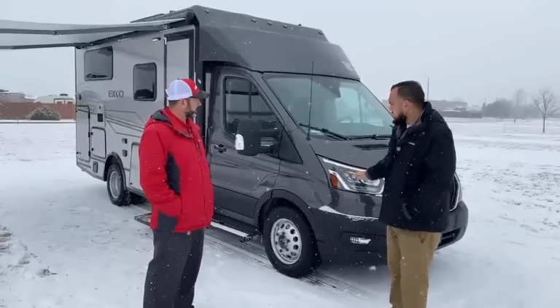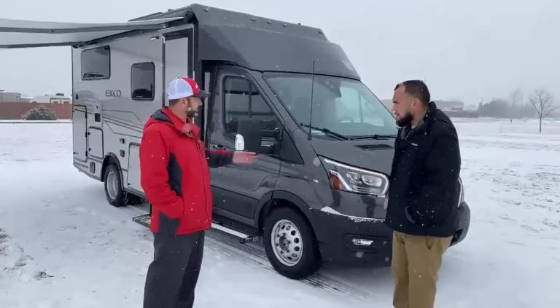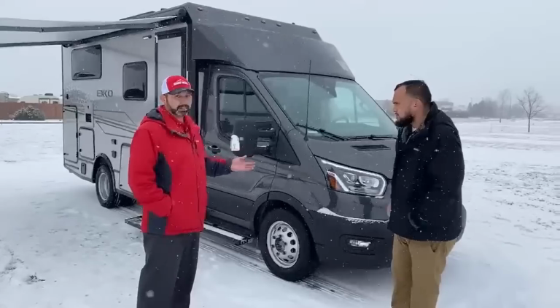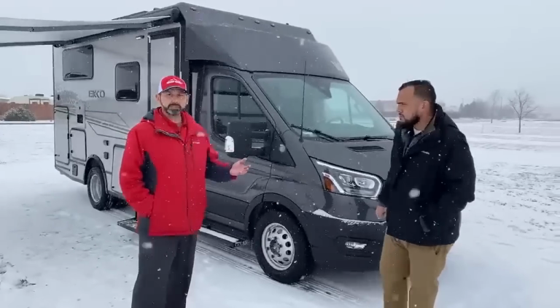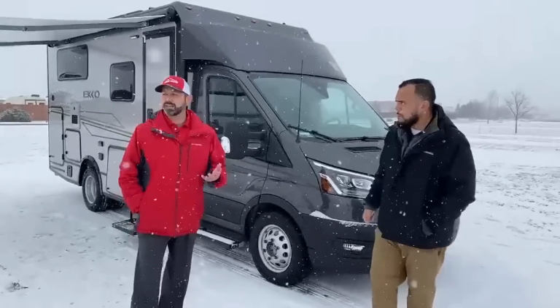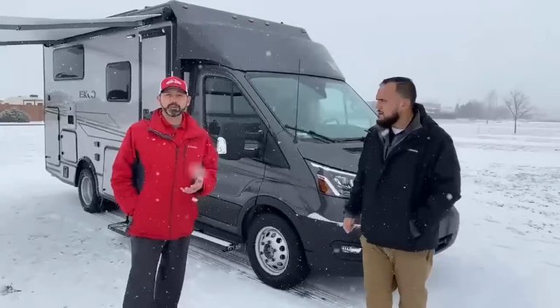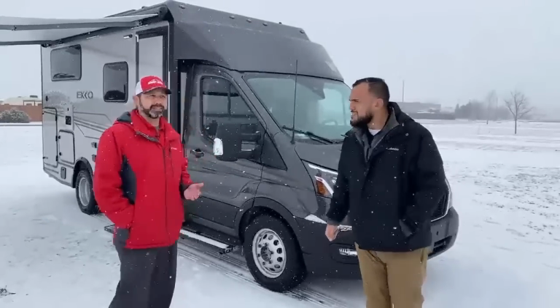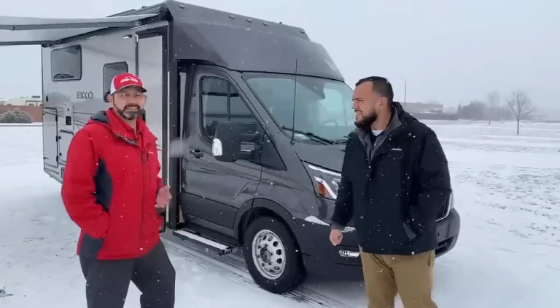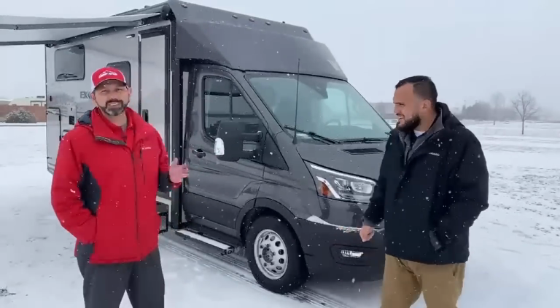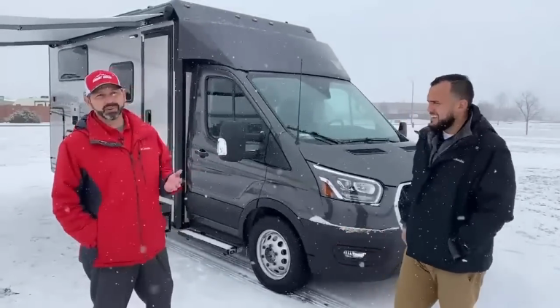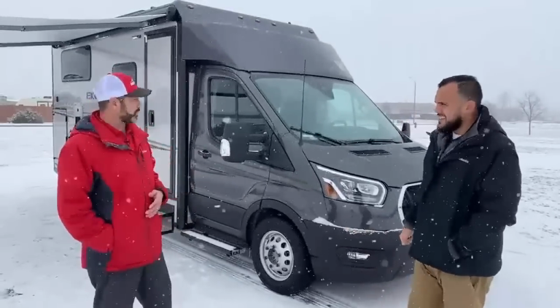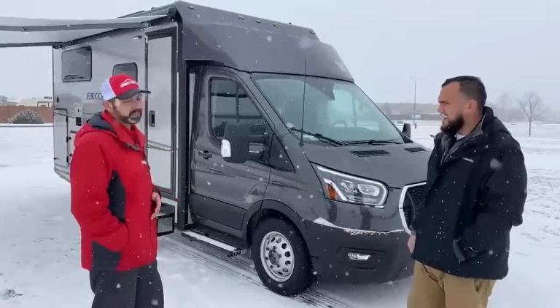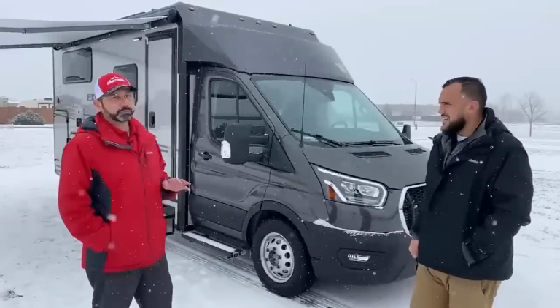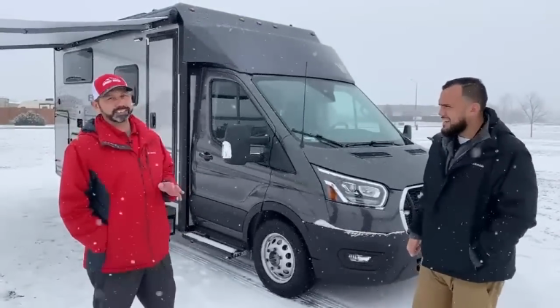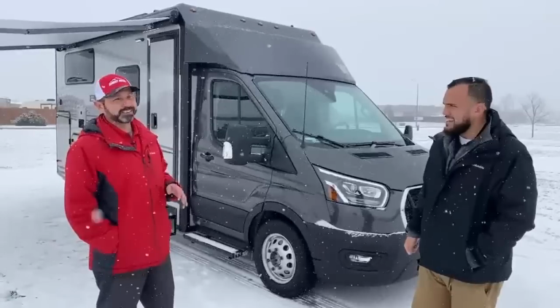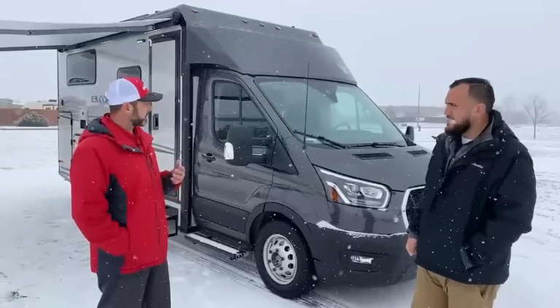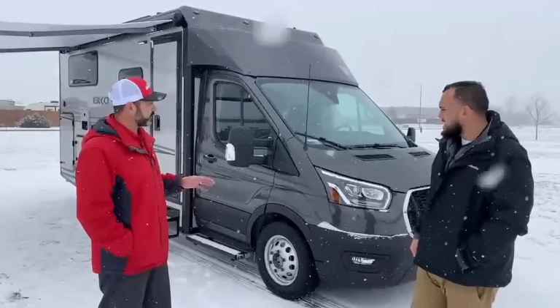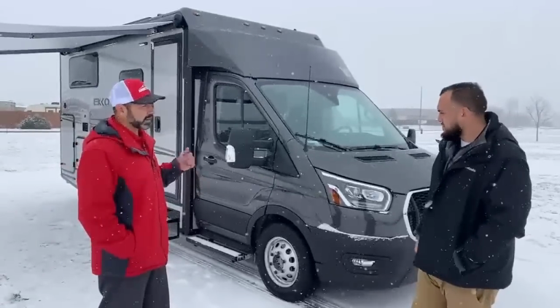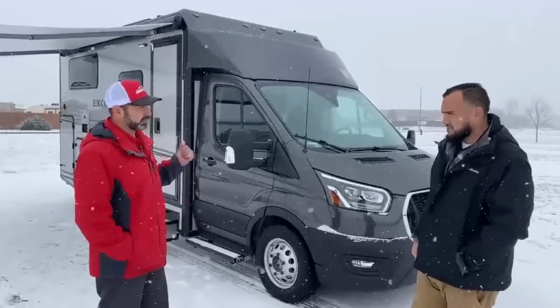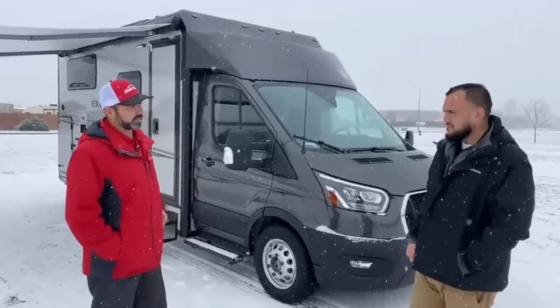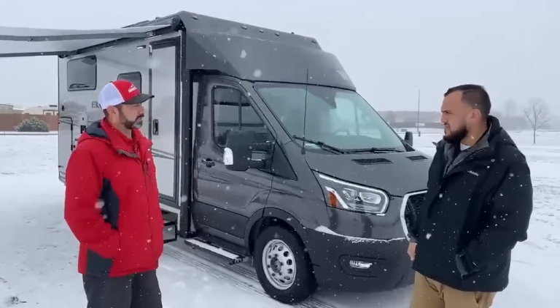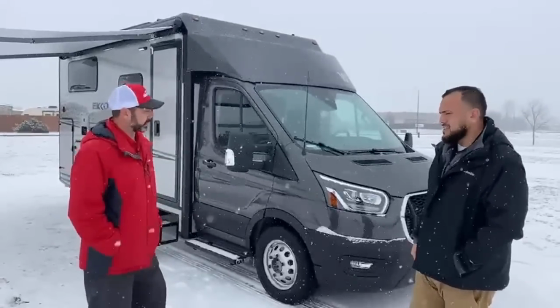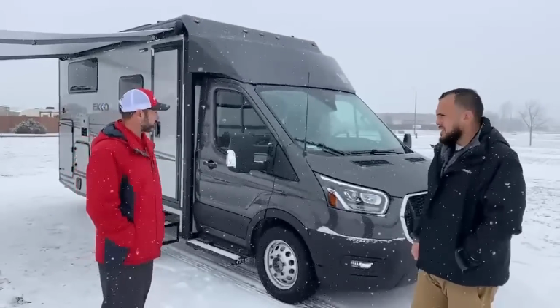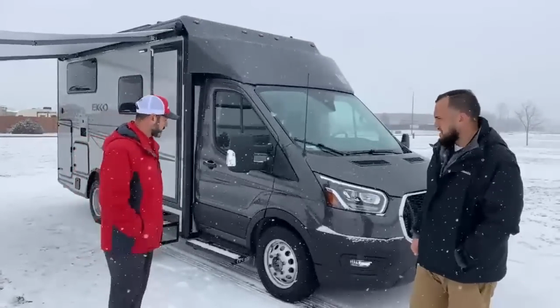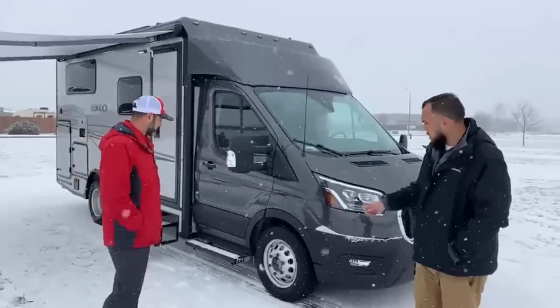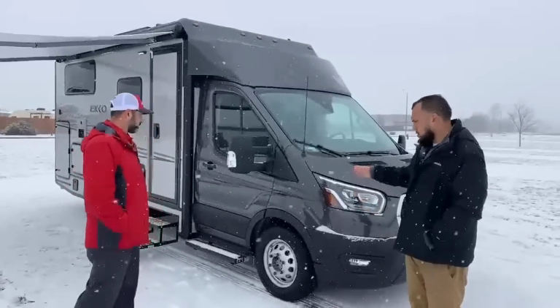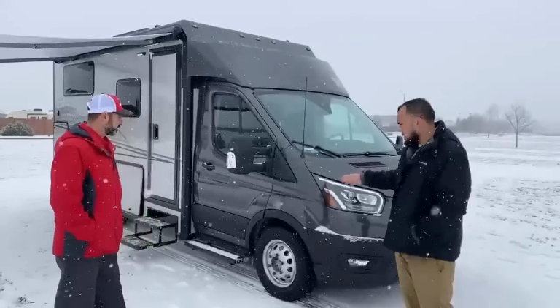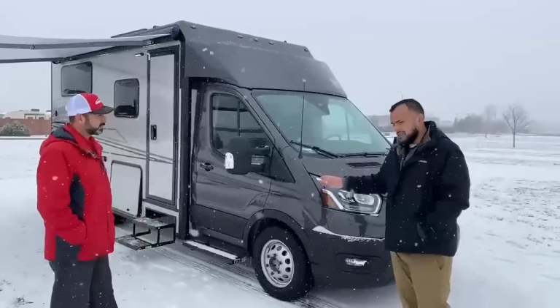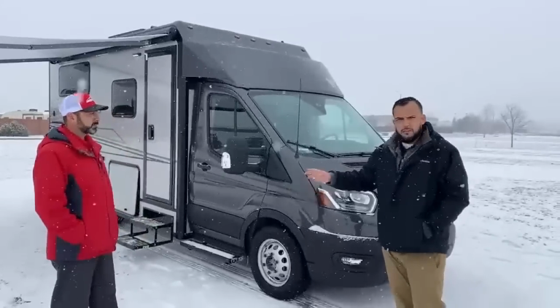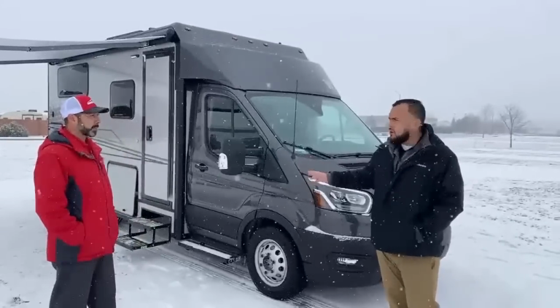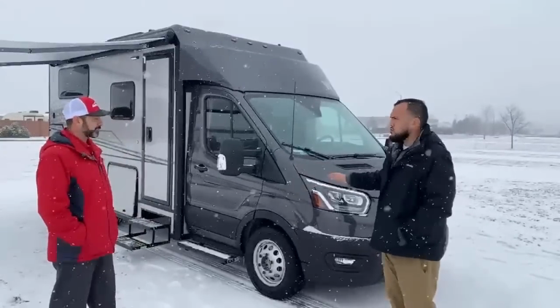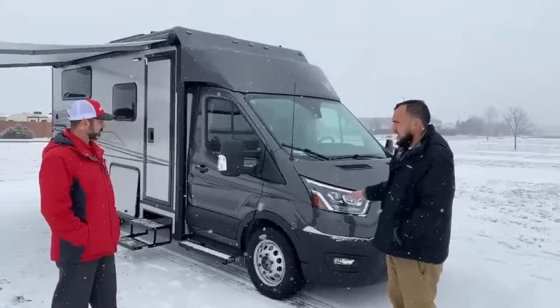On the safety features, we obviously have a lot of snow coming down today — or a little bit of snow for Colorado — but it's a four-season coach, so the safety features out here are definitely a big plus. And also, I forgot to say, this is an all-wheel drive chassis.